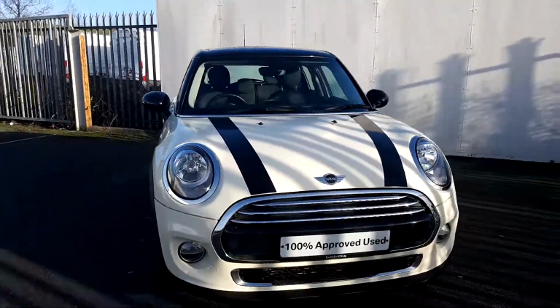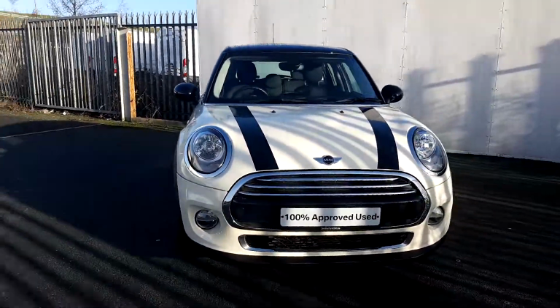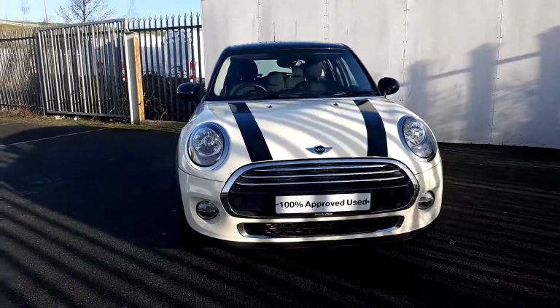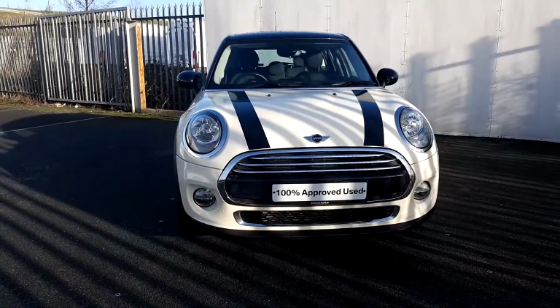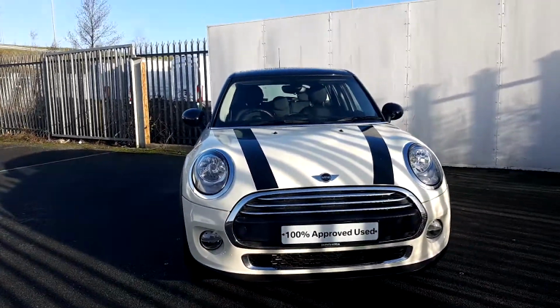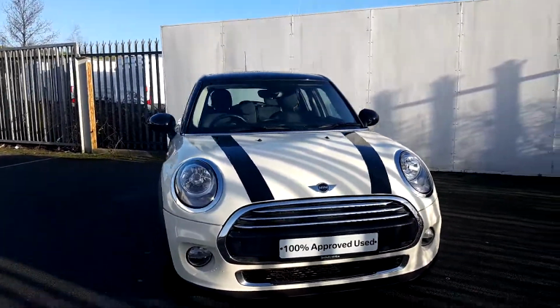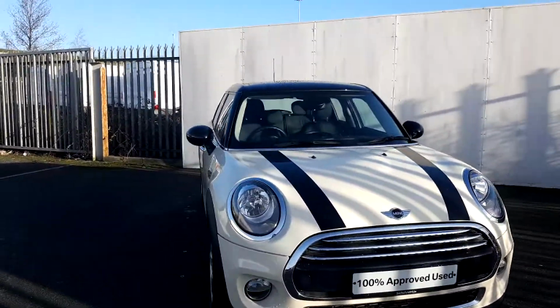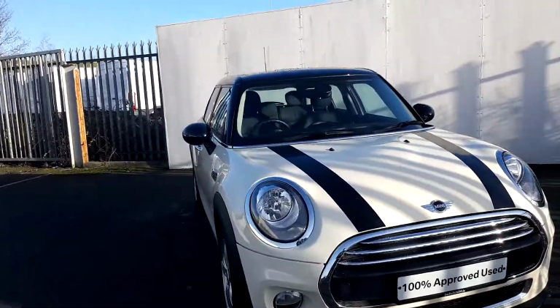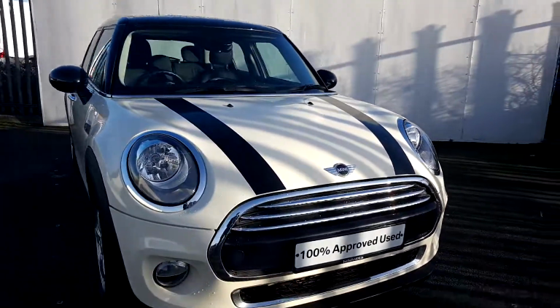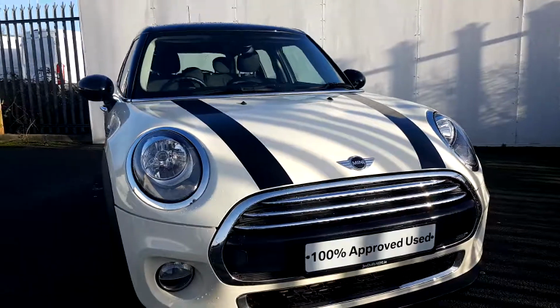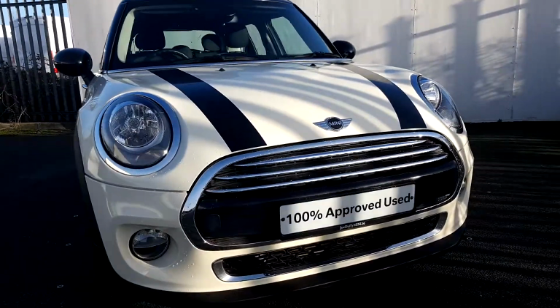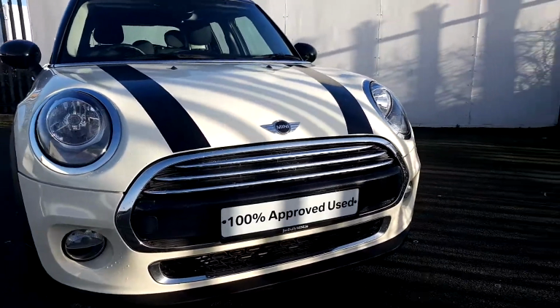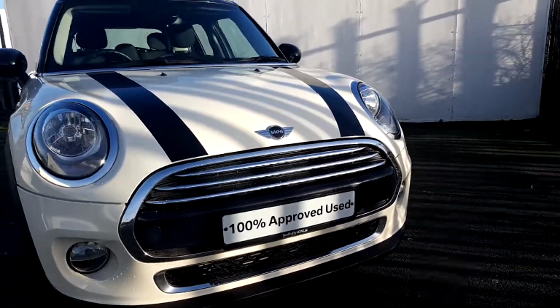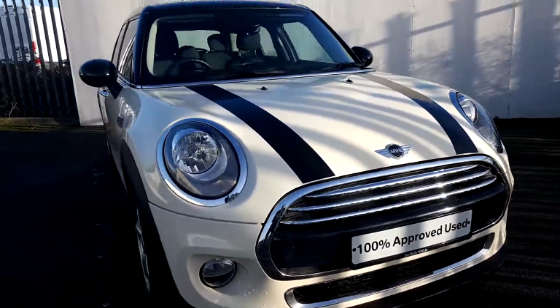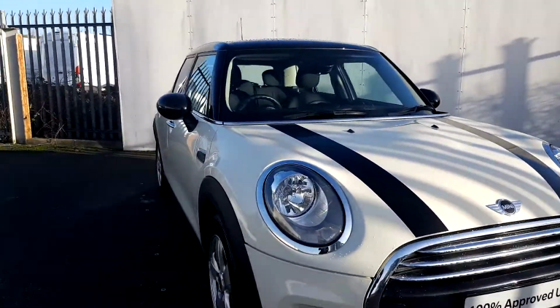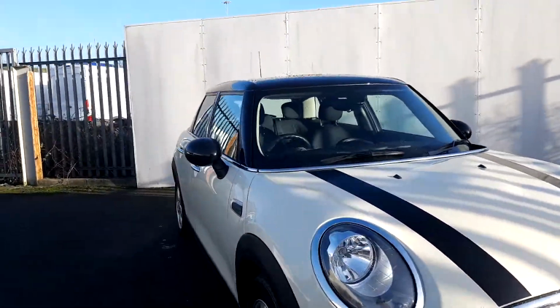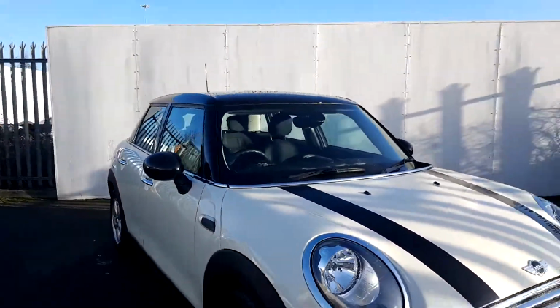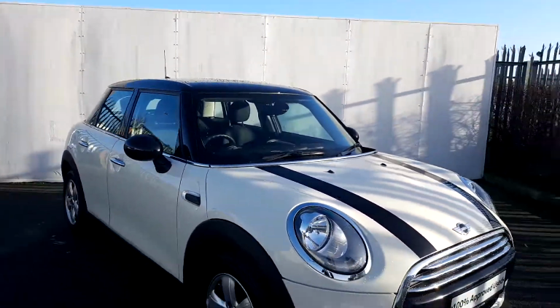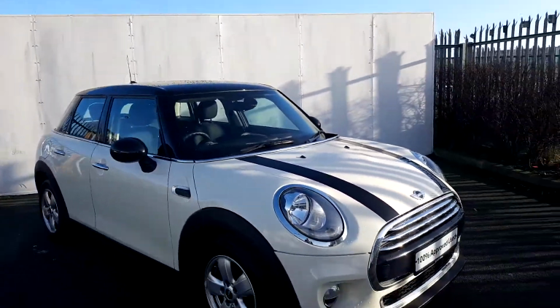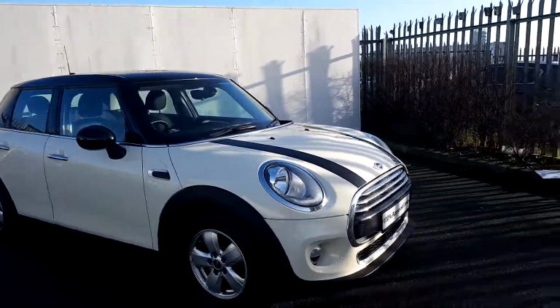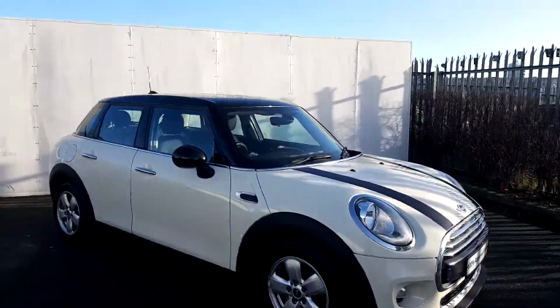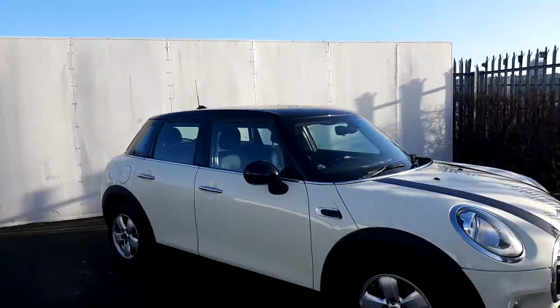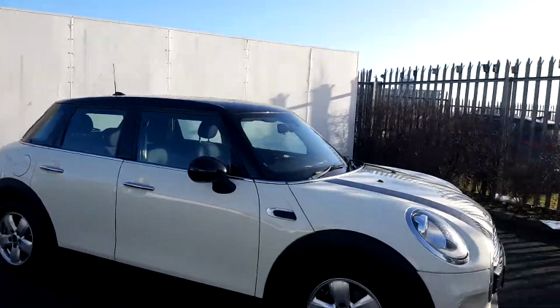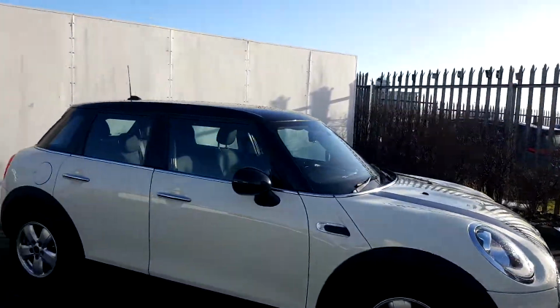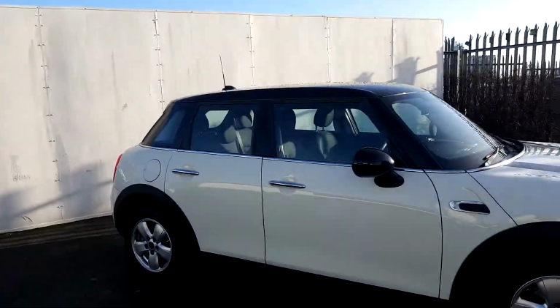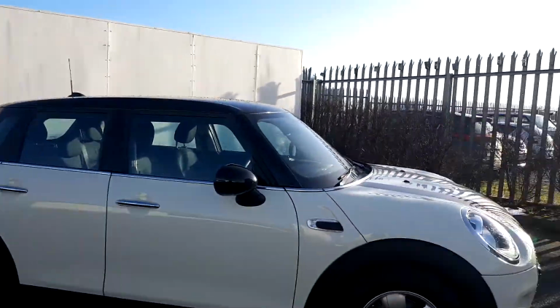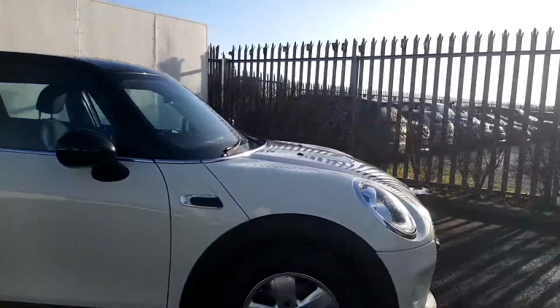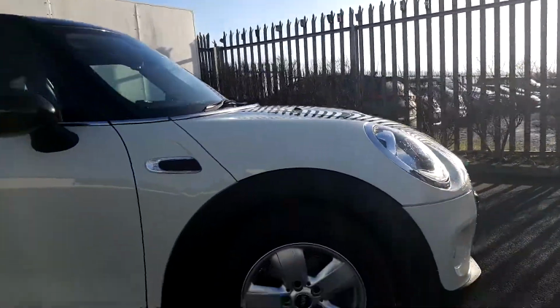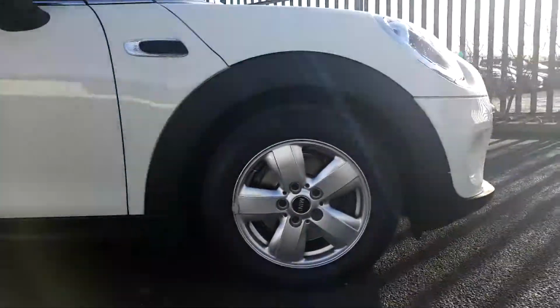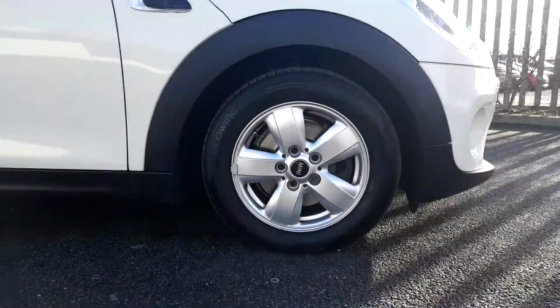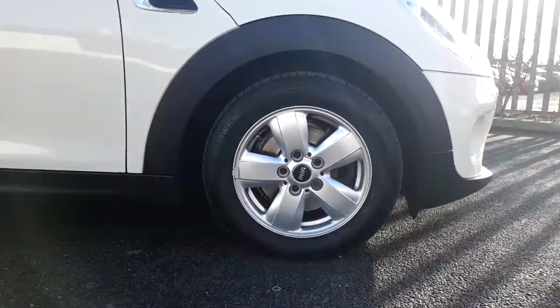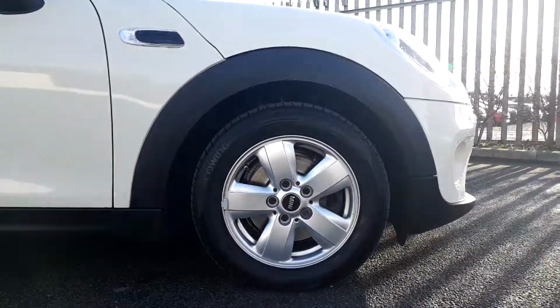The colour of the car is Mini's famous pepper white. It's also got chrome on the exterior grills, around the lights and around the bonnet. It's got black bonnet stripes with a black roof and mirror caps to add to that contrast. It's got 15 inch heli-spoke alloy wheels.